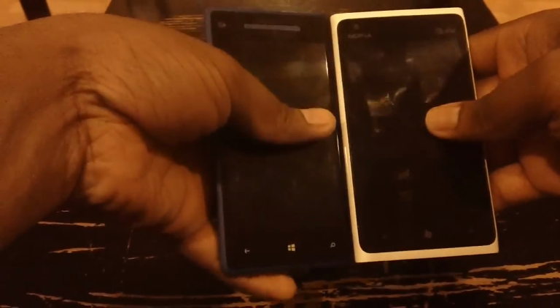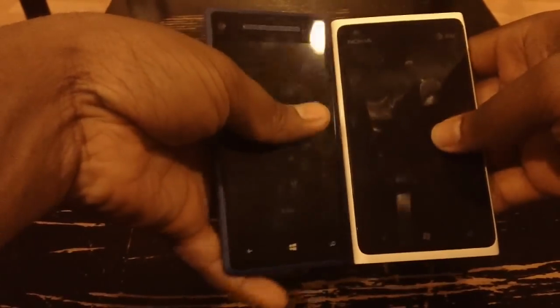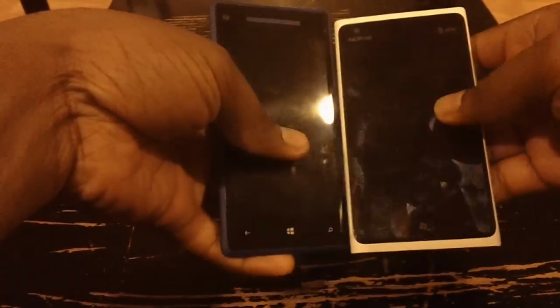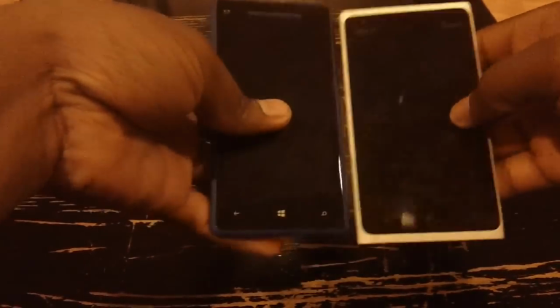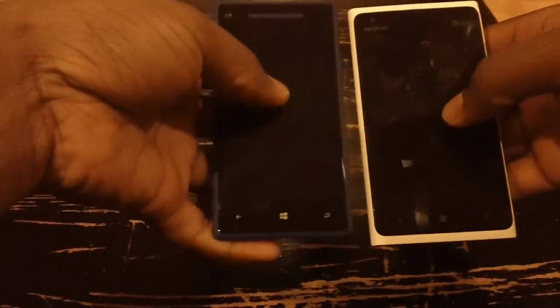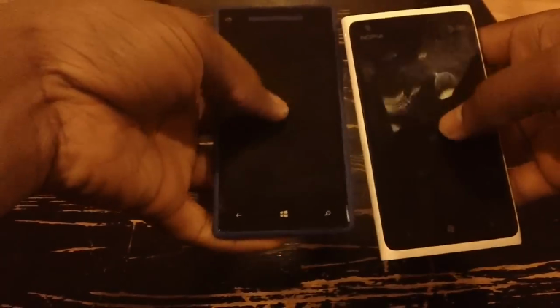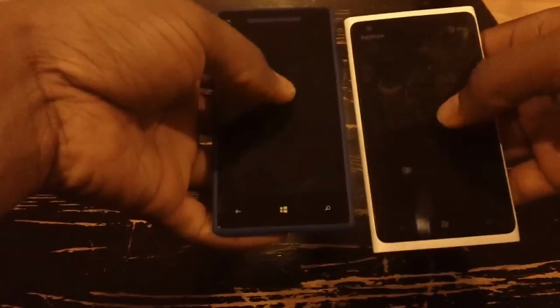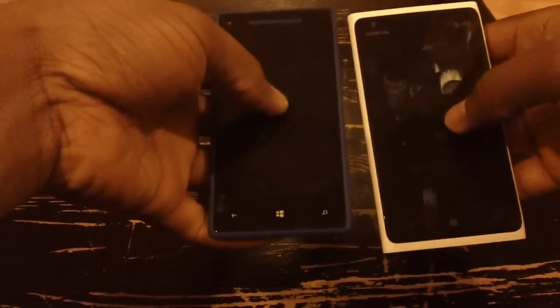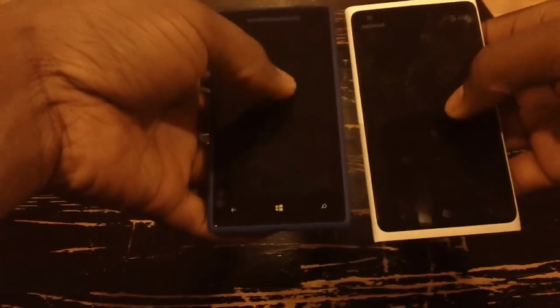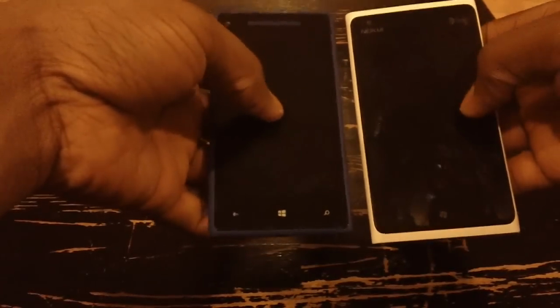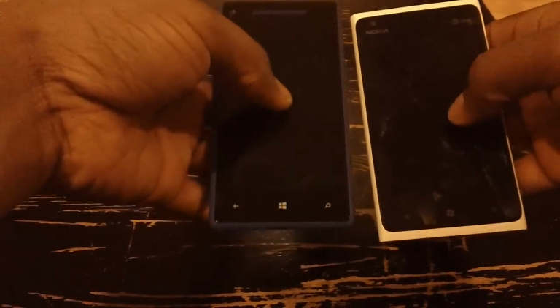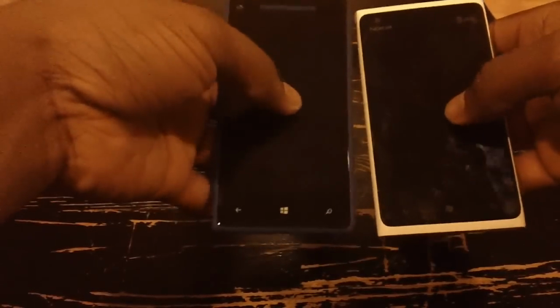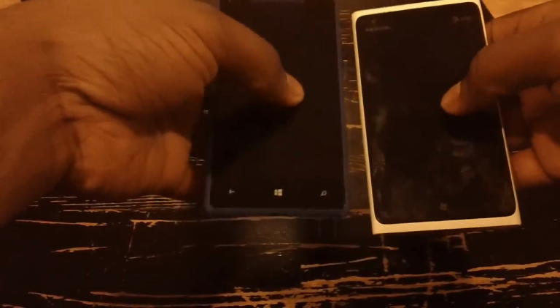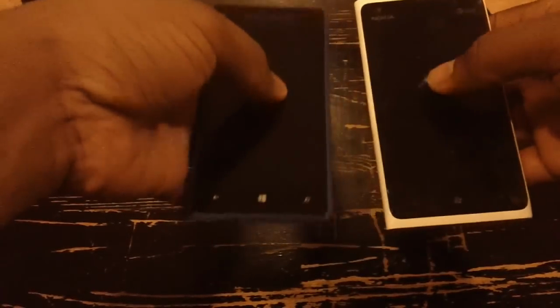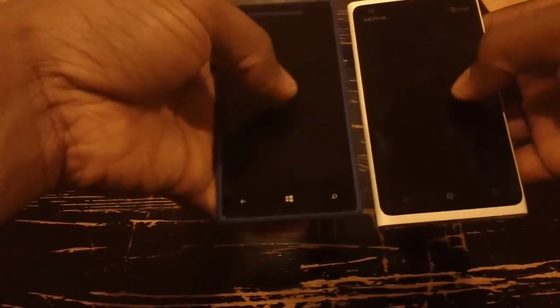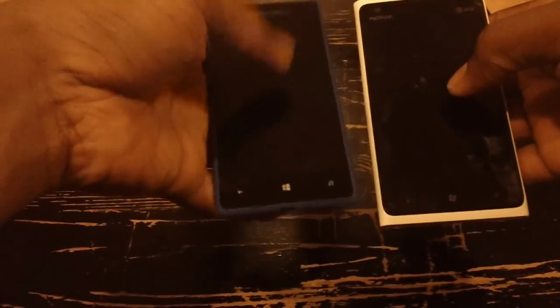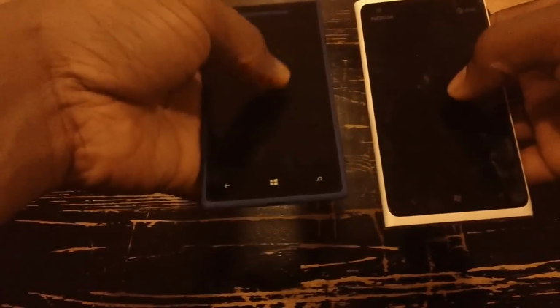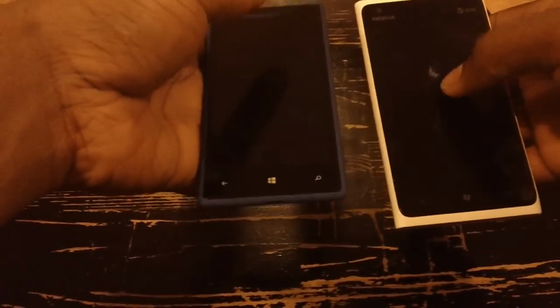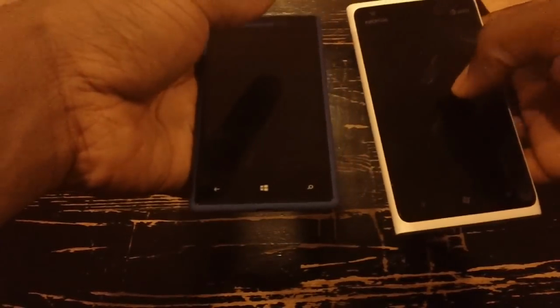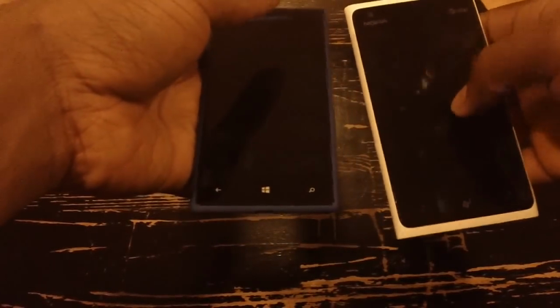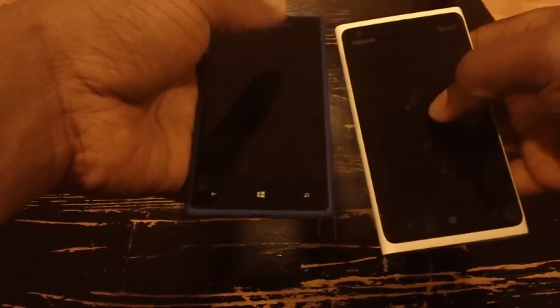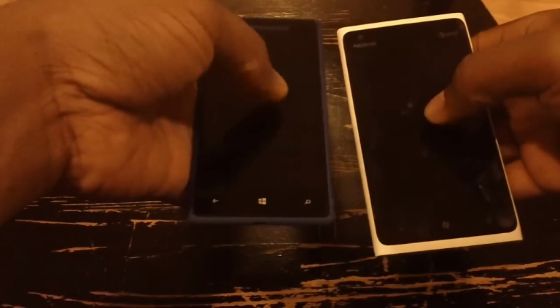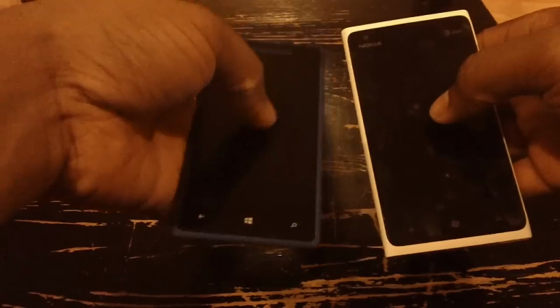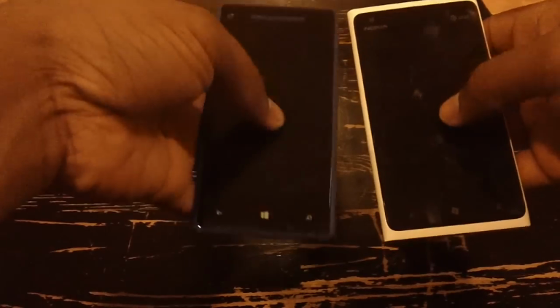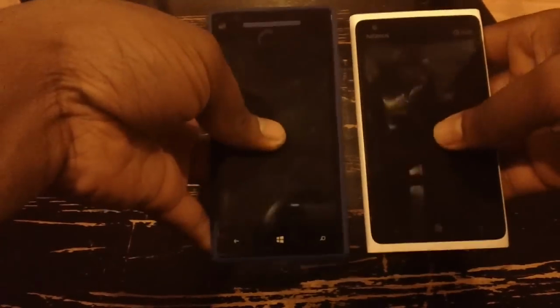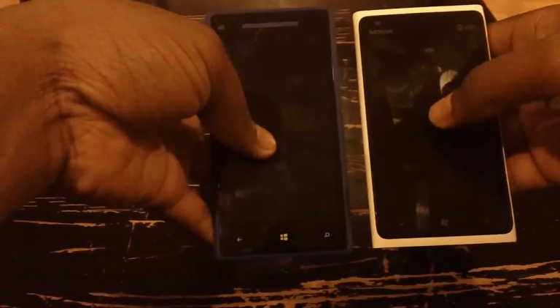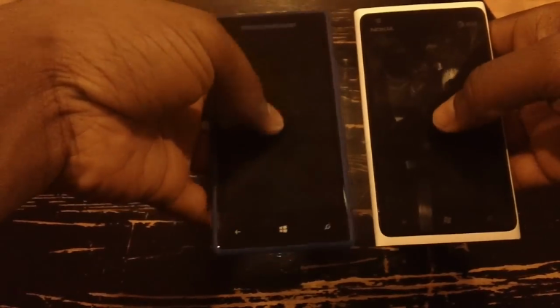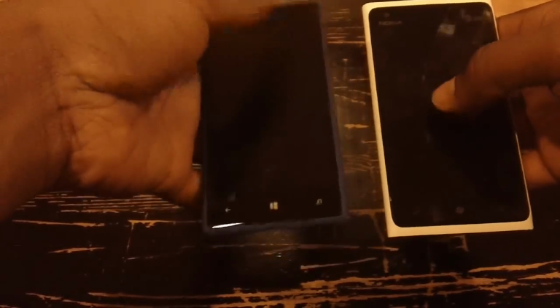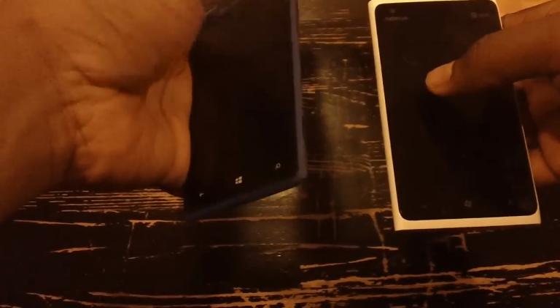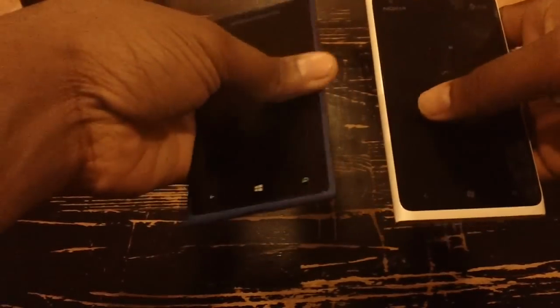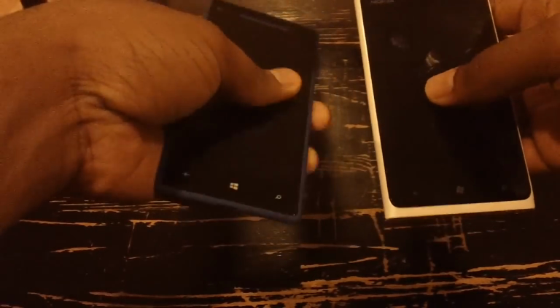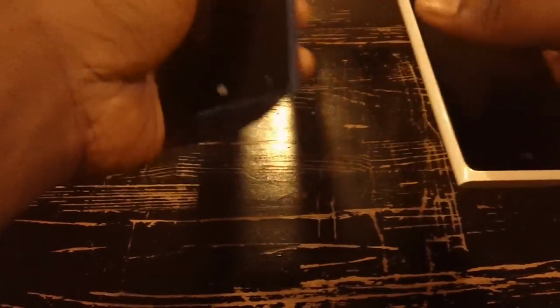First off, the screen size is the same on both phones — 4.3 inch. 4.3 on the Nokia, 4.3 on the HTC 8X.